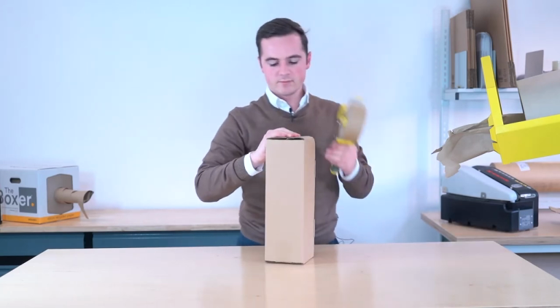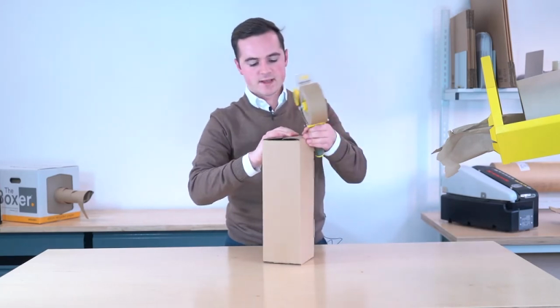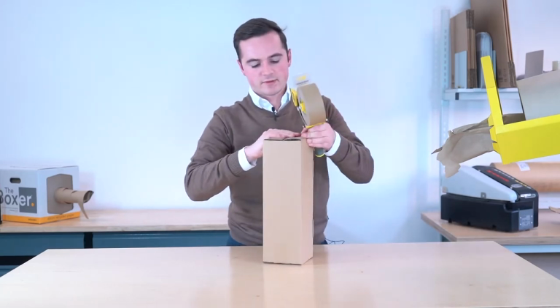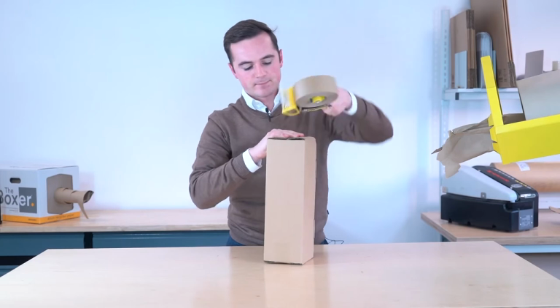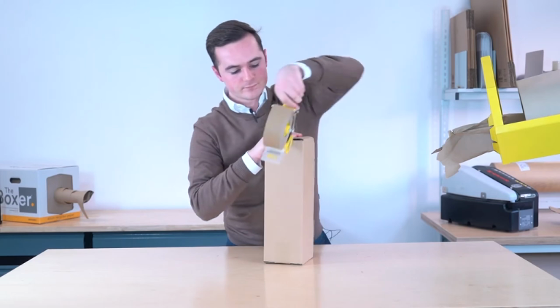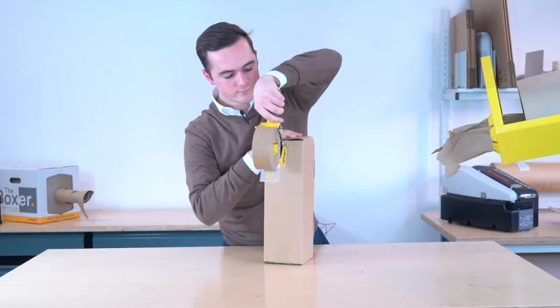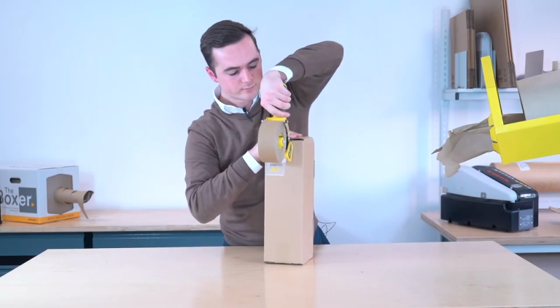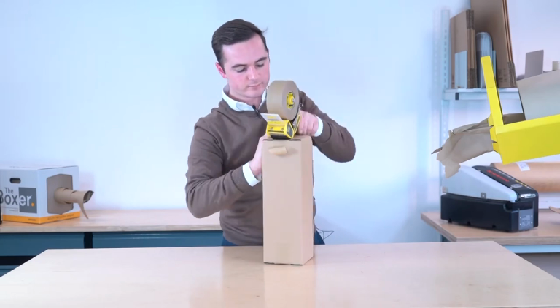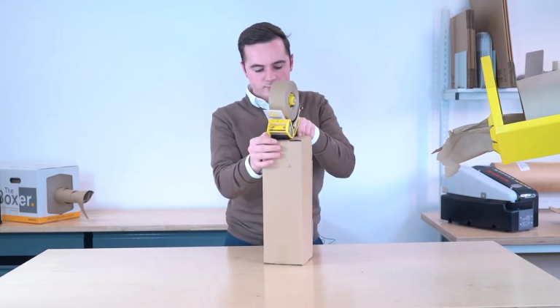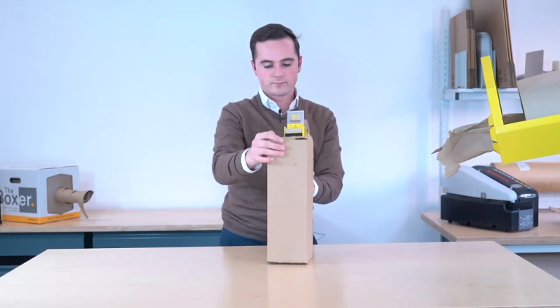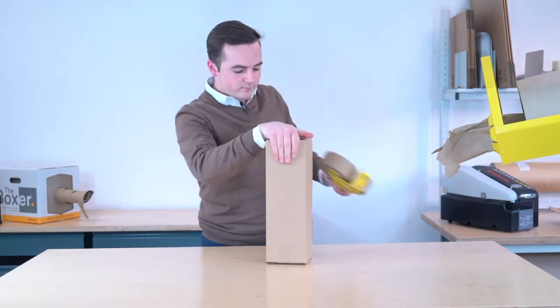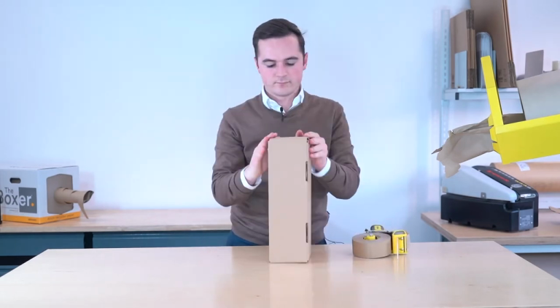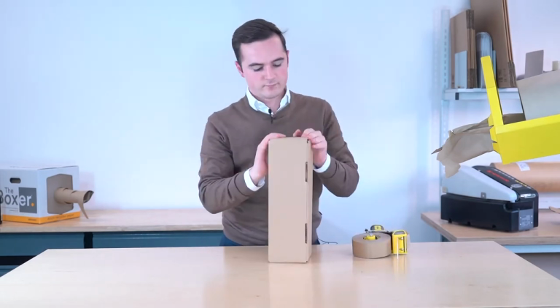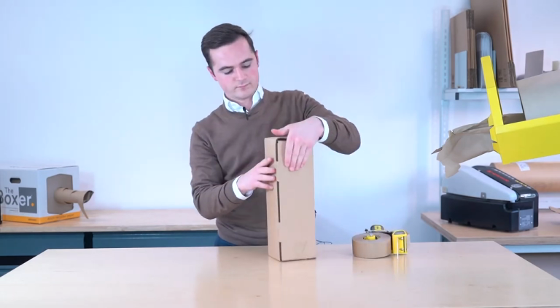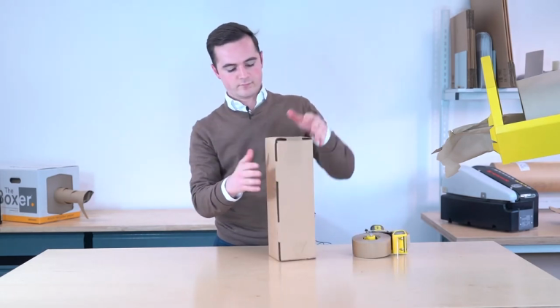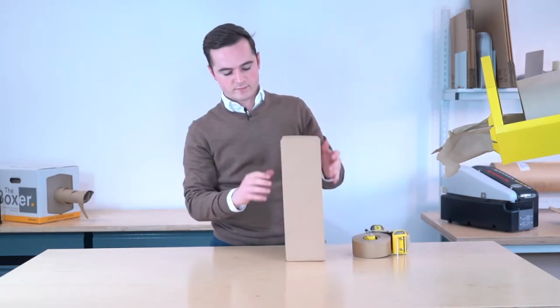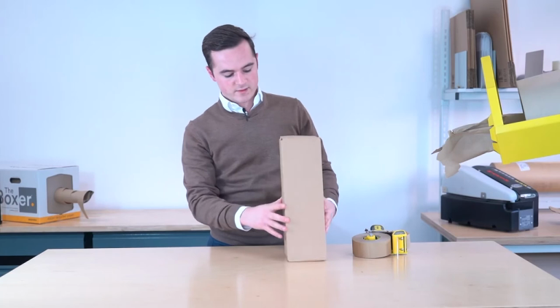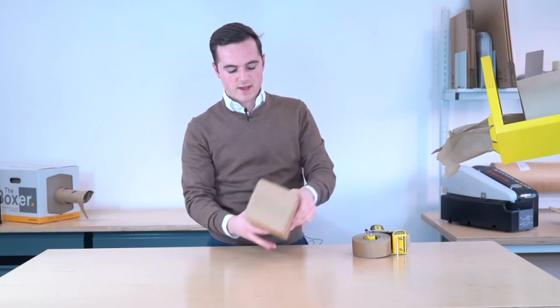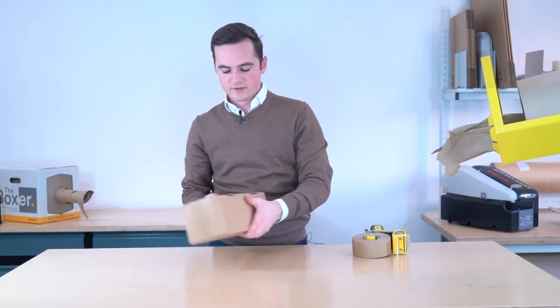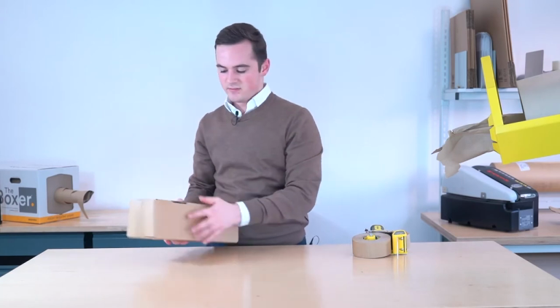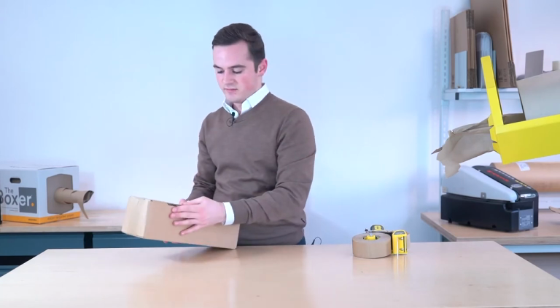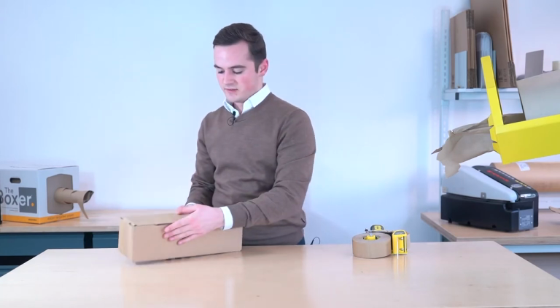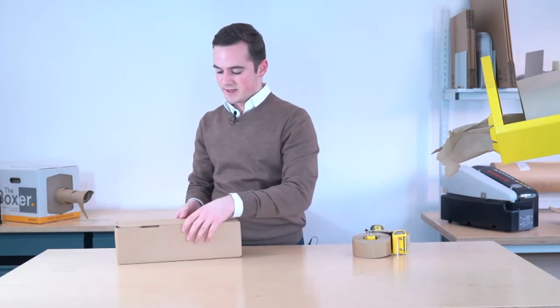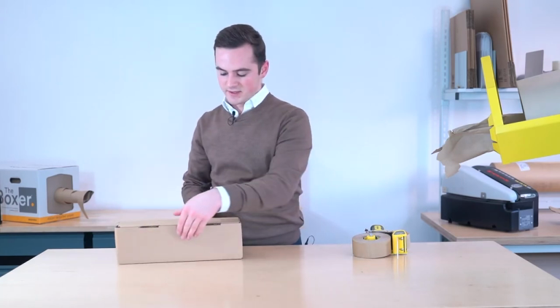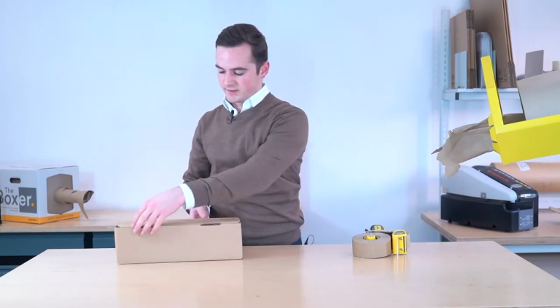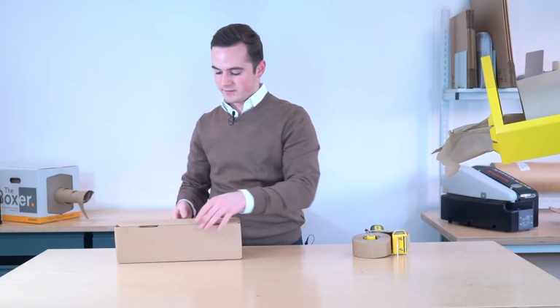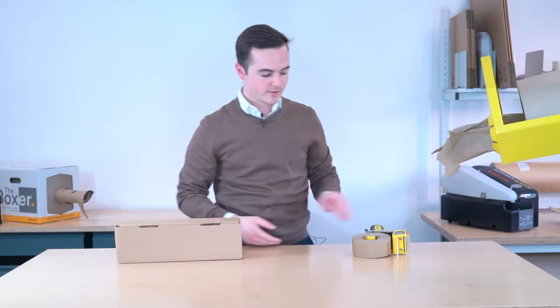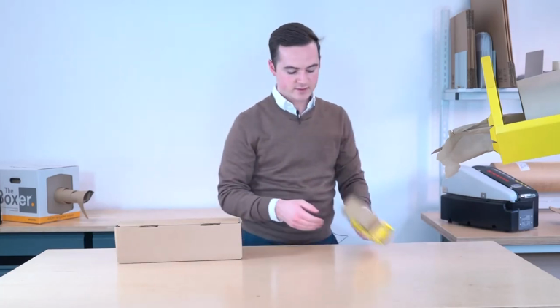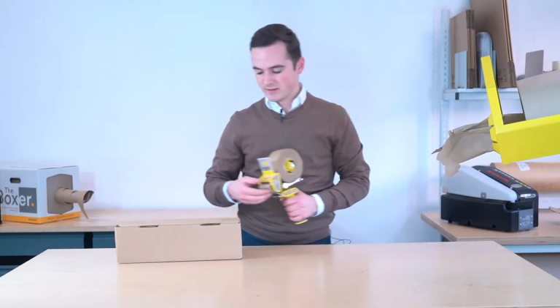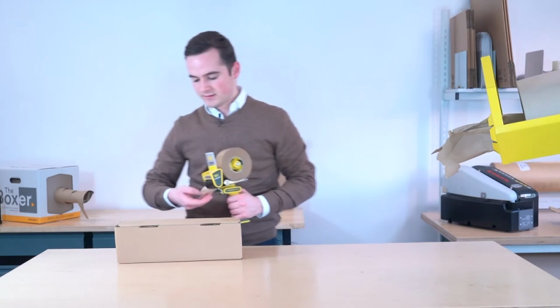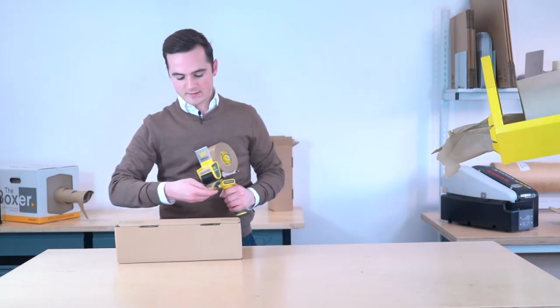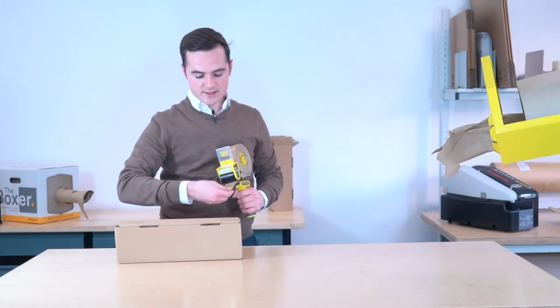We'll just tape over the top. Also just for peace of mind, you might want to put a bit of tape along the edges.